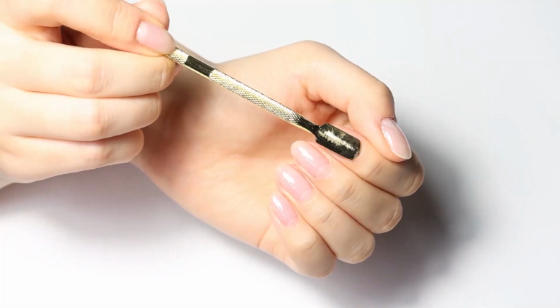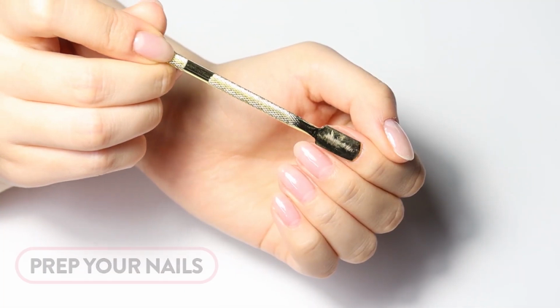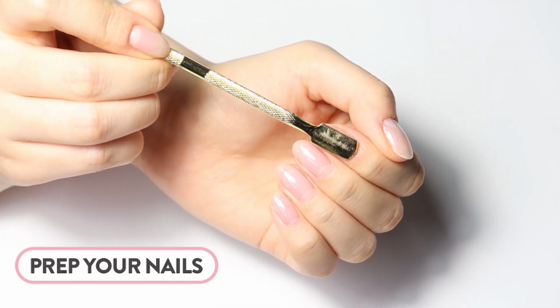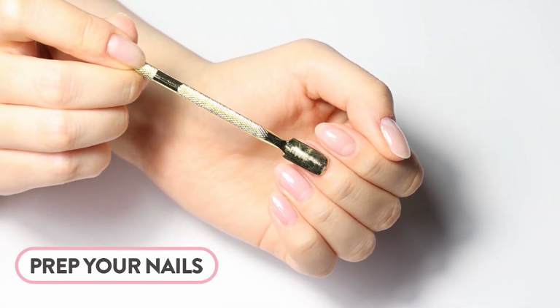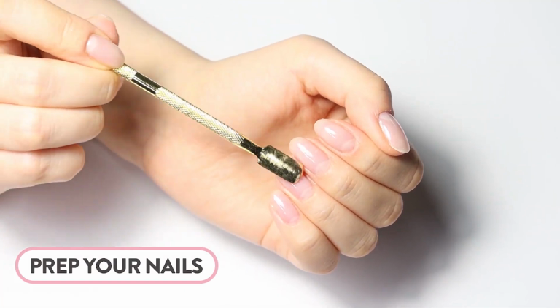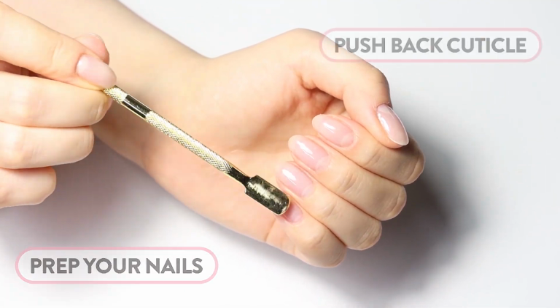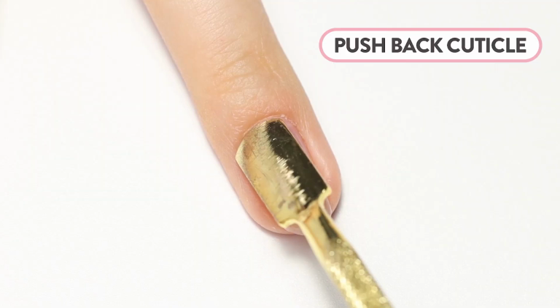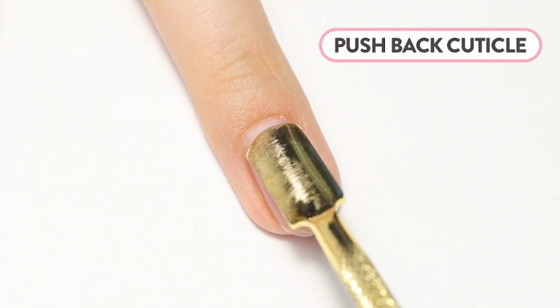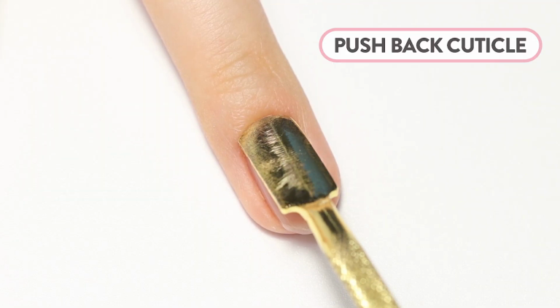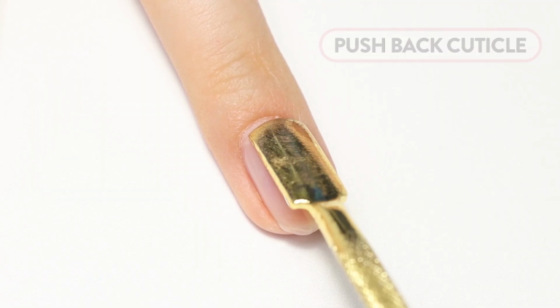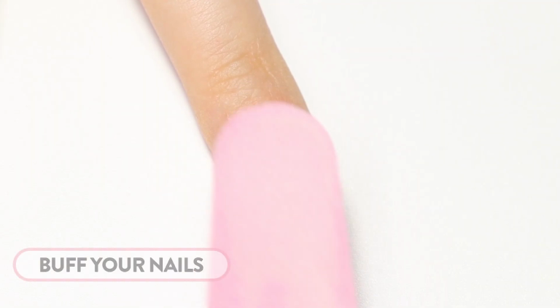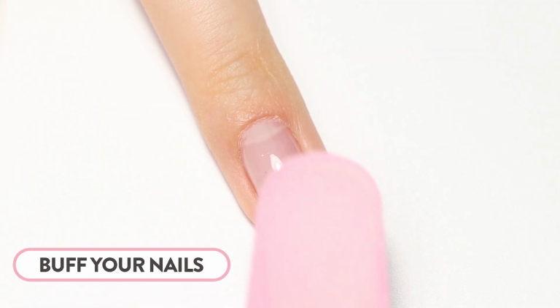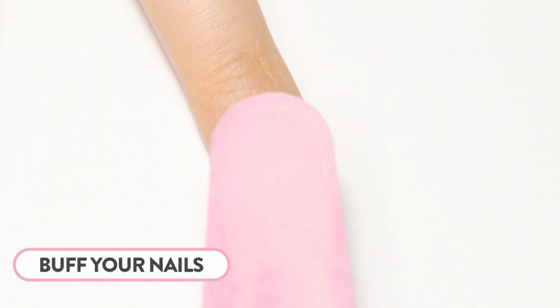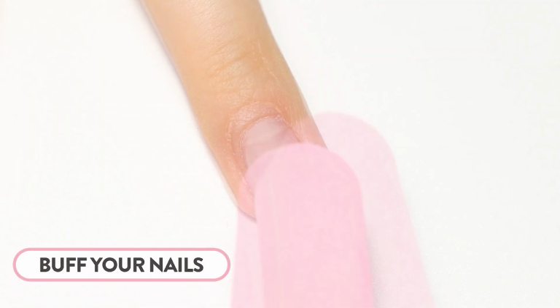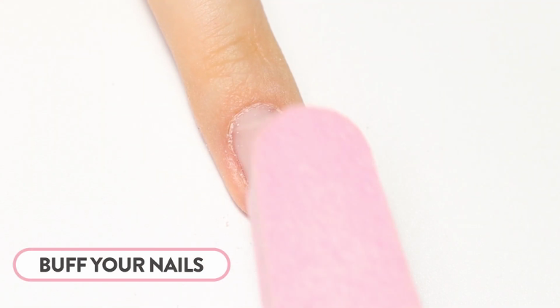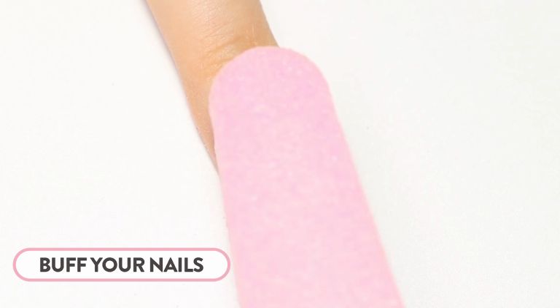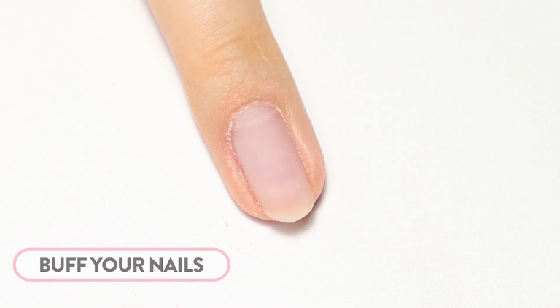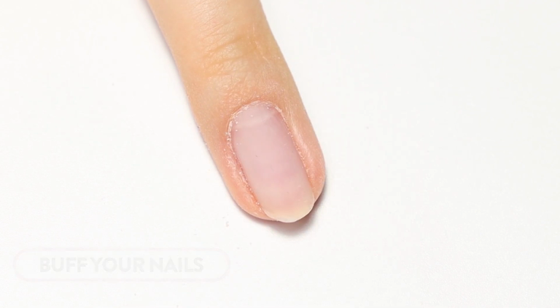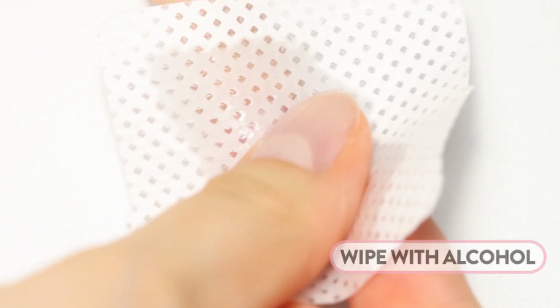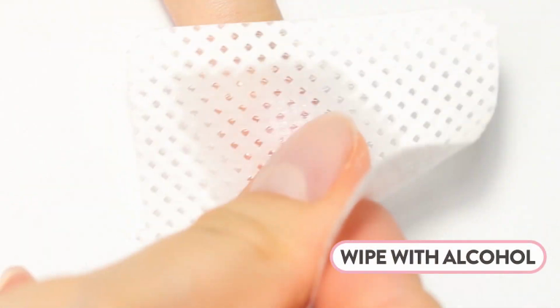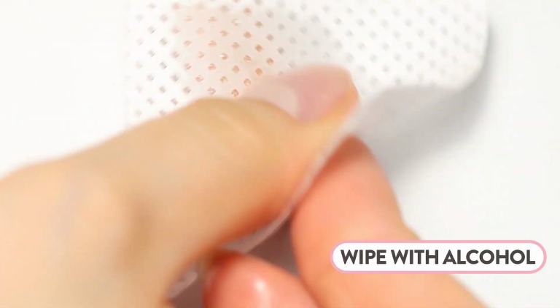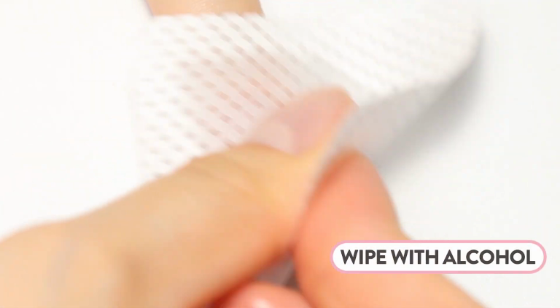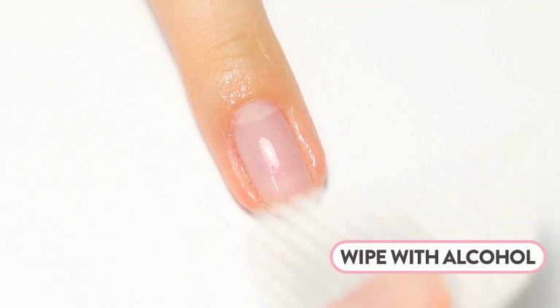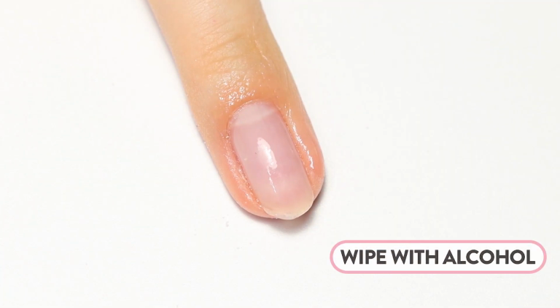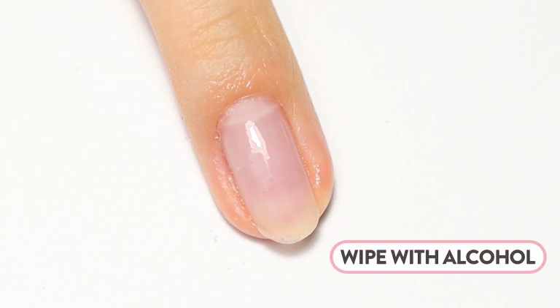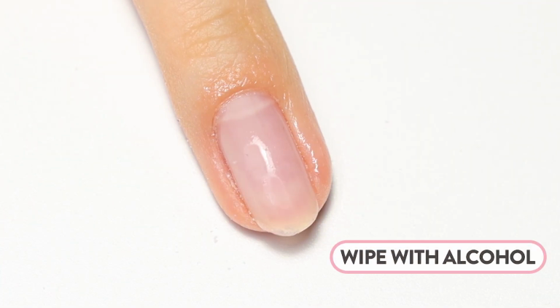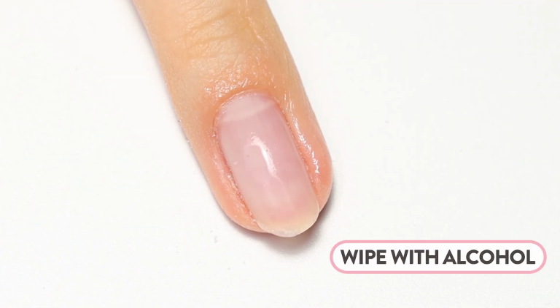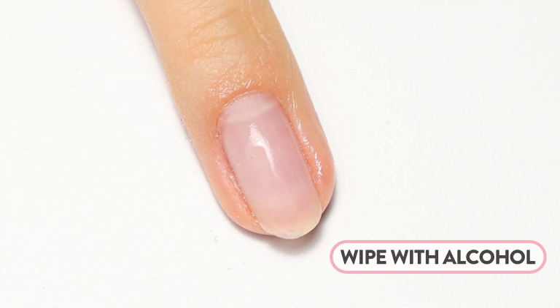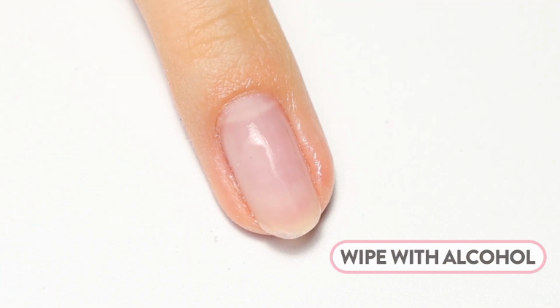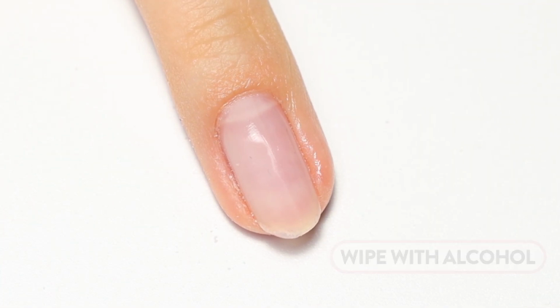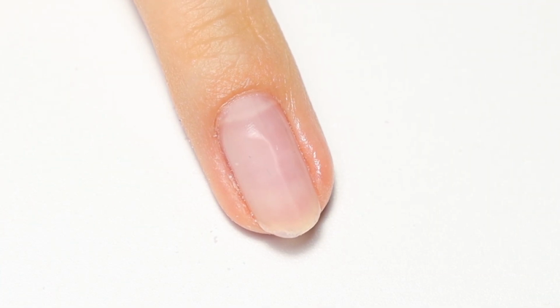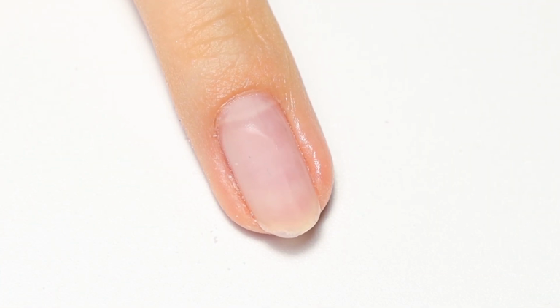Start your mani with a nail prep. Push back cuticles and lightly buff your nails to give them a matte look. Then wipe them clean with alcohol. This will ensure your nails are clean and oil-free.